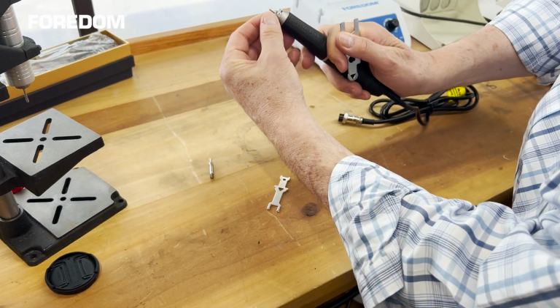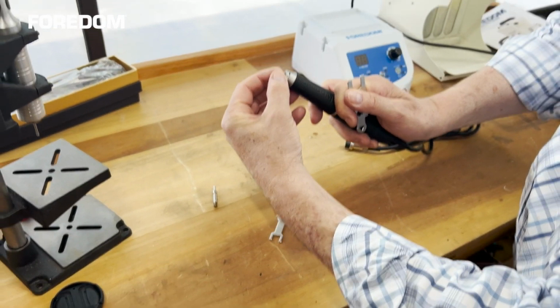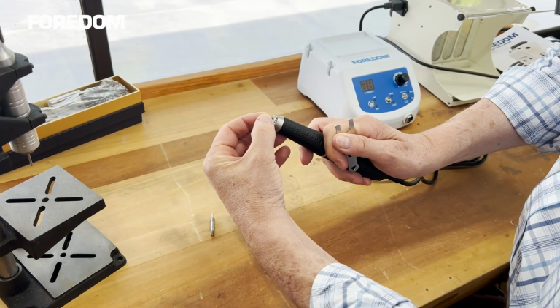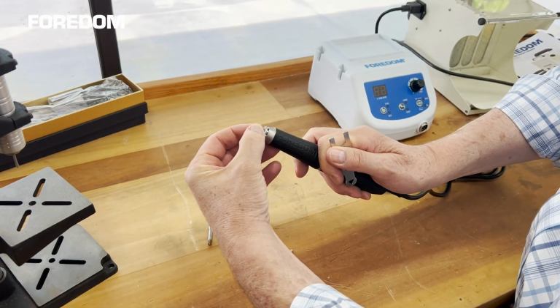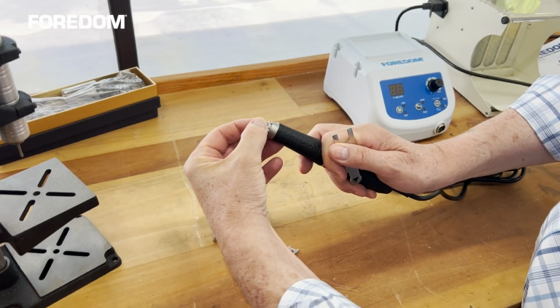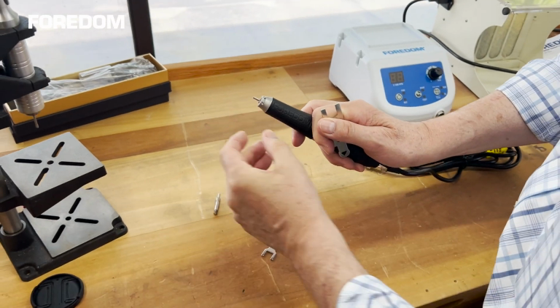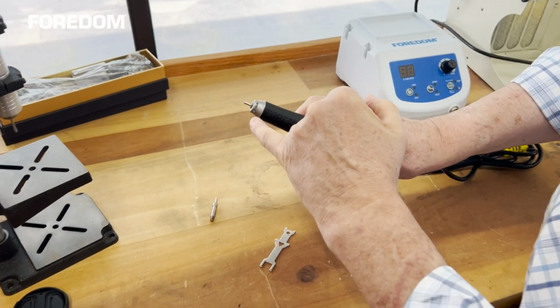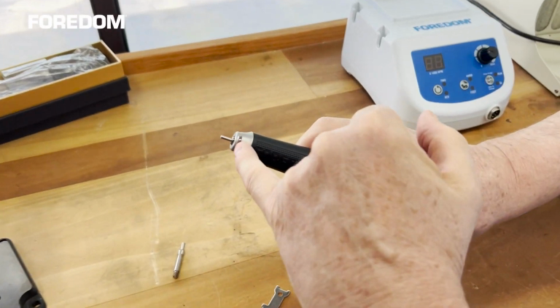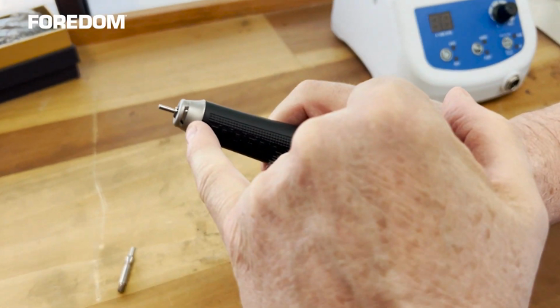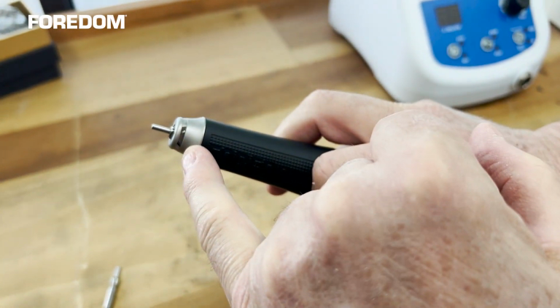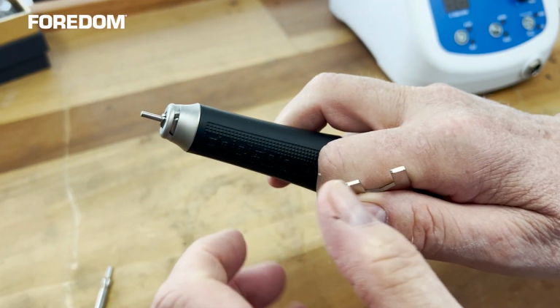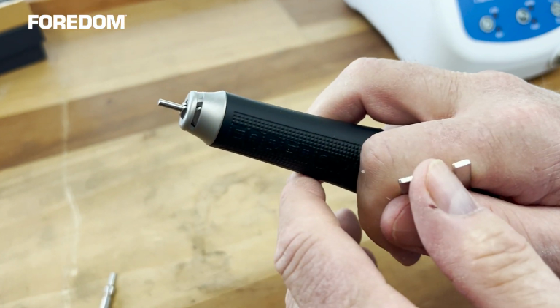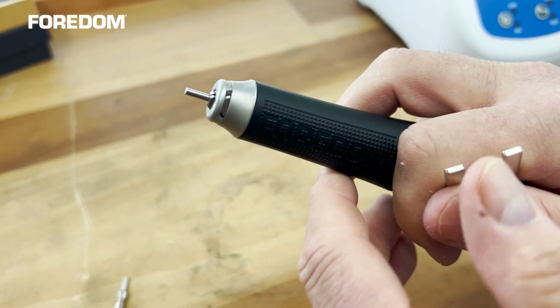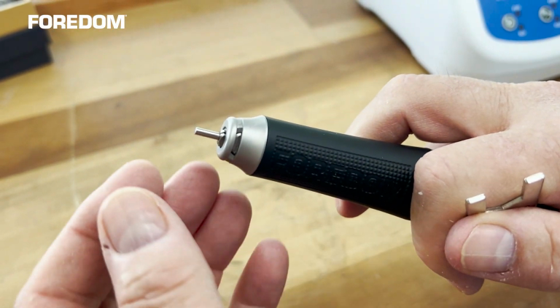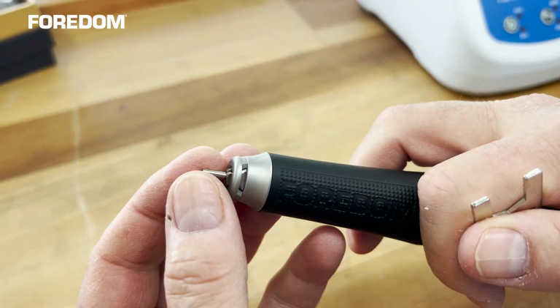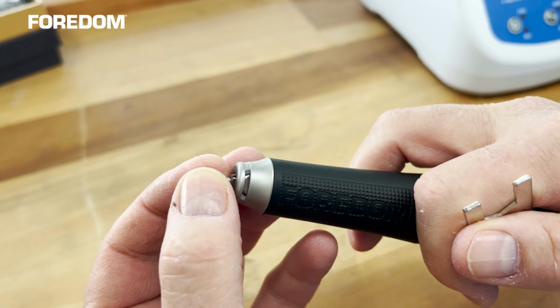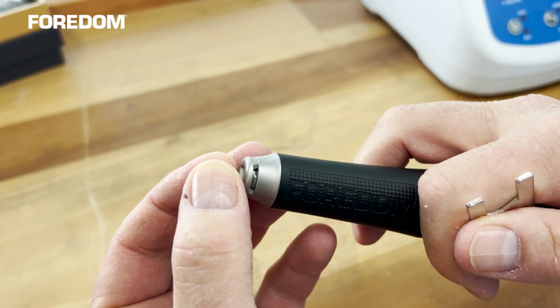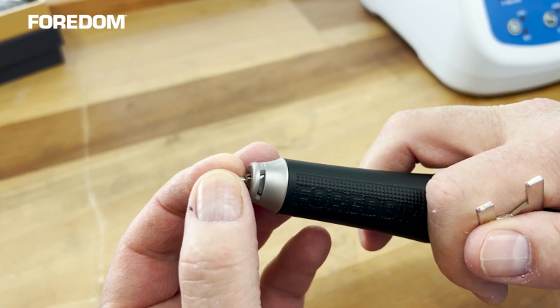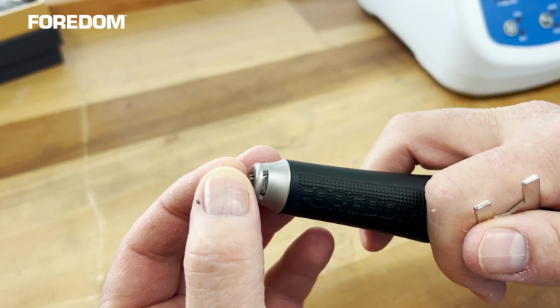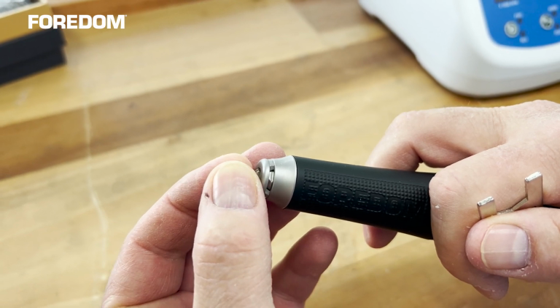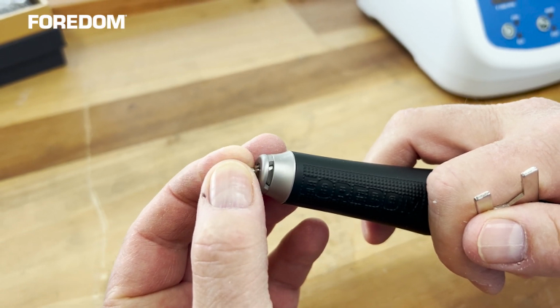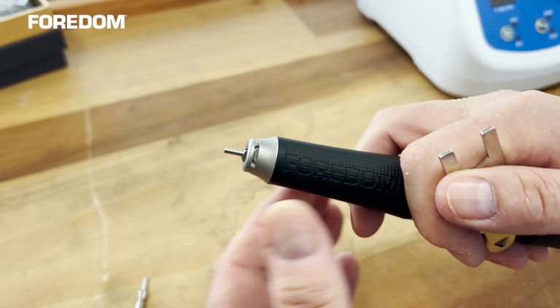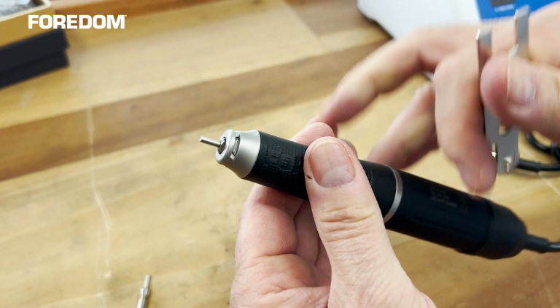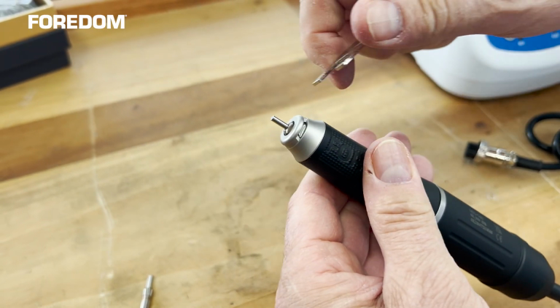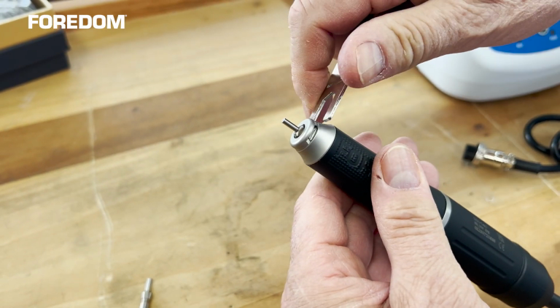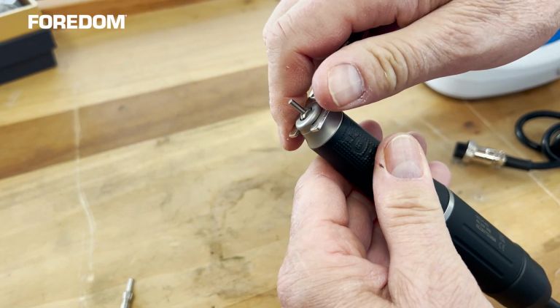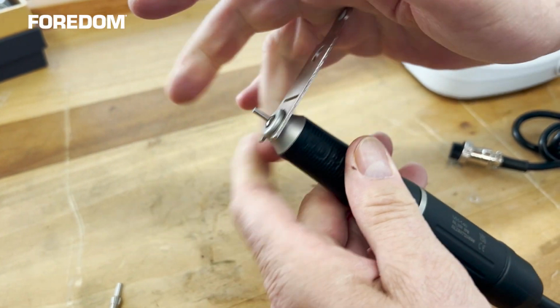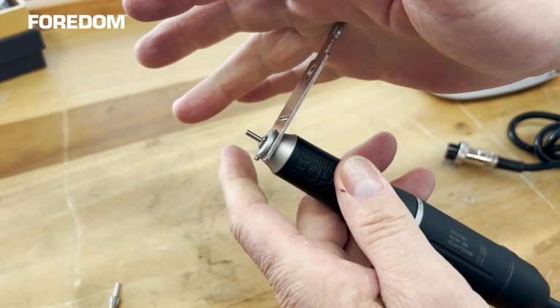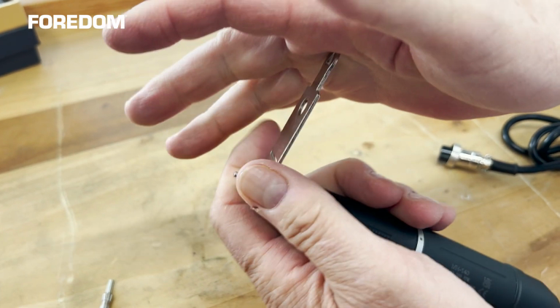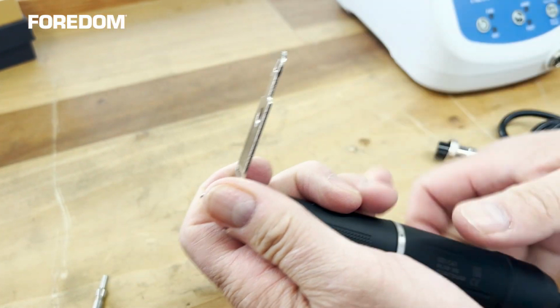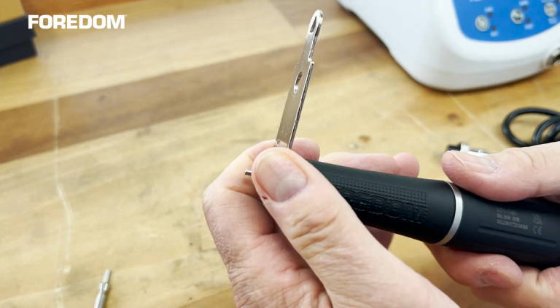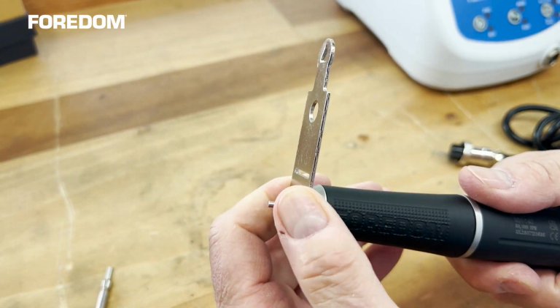My first tool is to look for the two flats on the inside there — put the wrench in there to hold it.